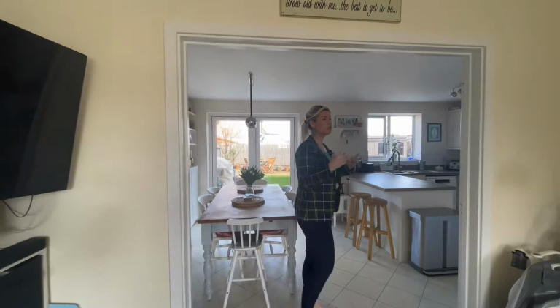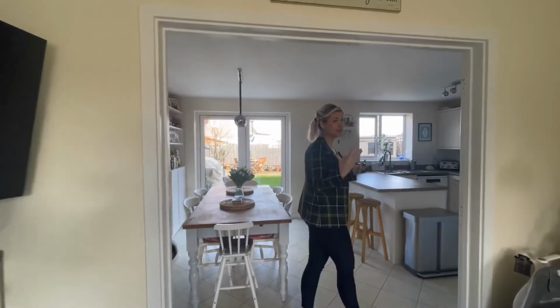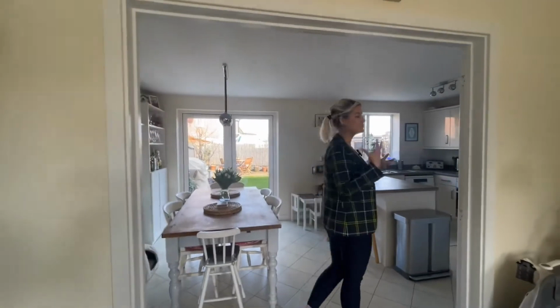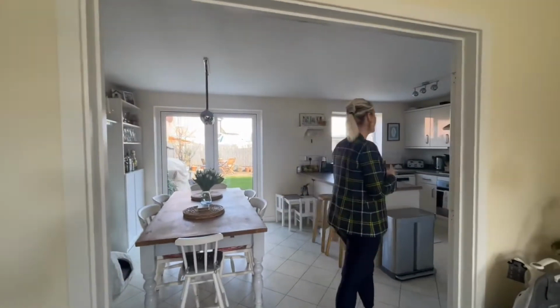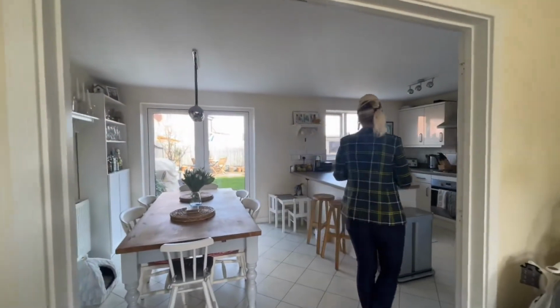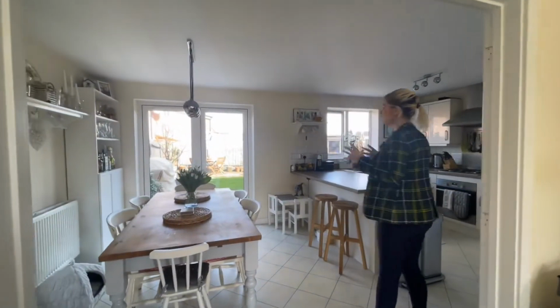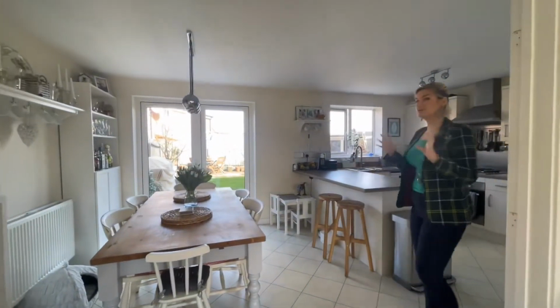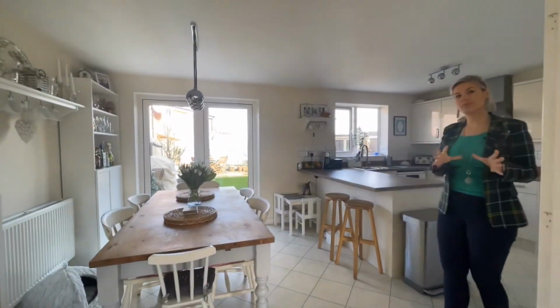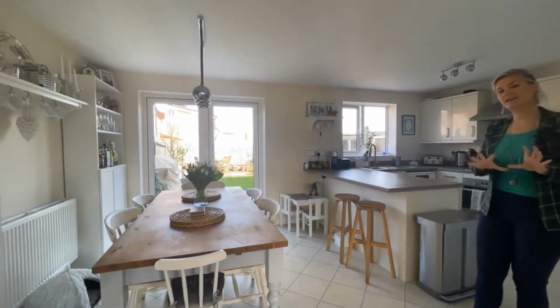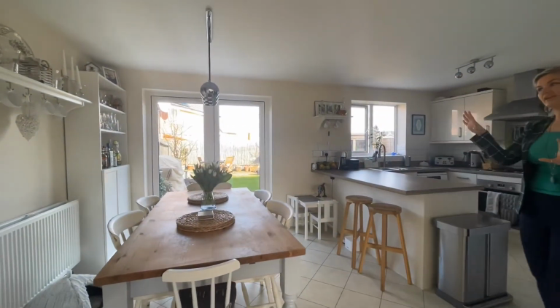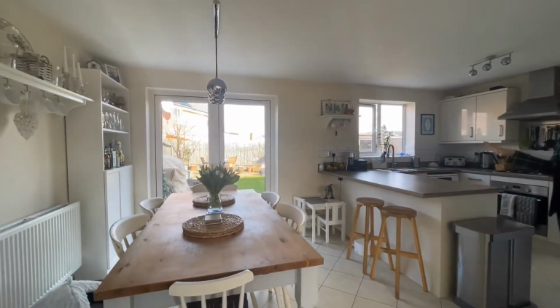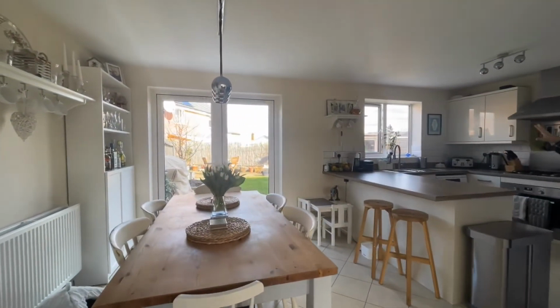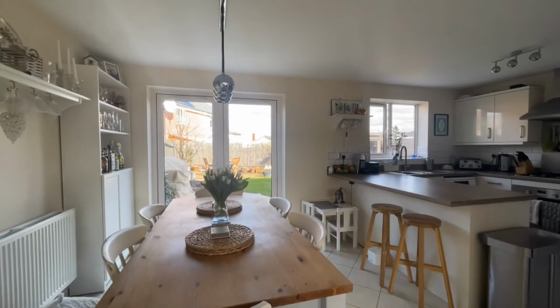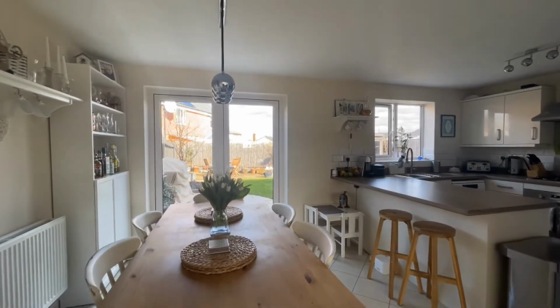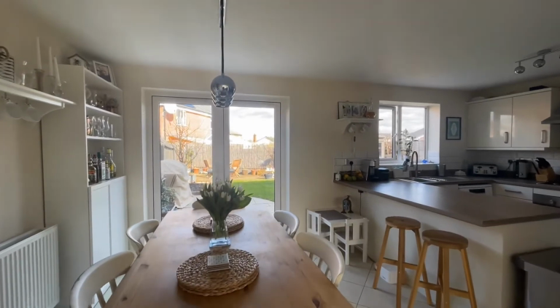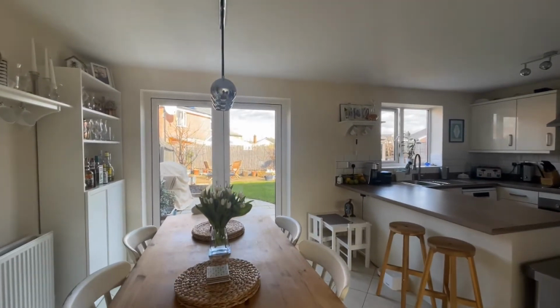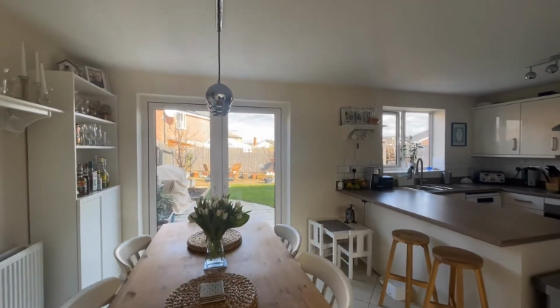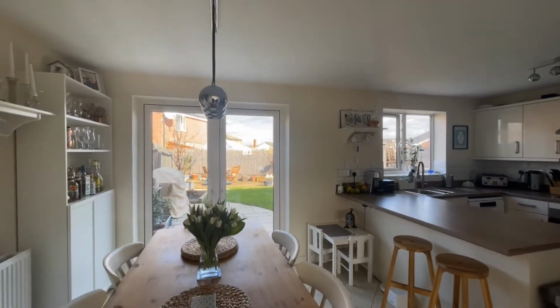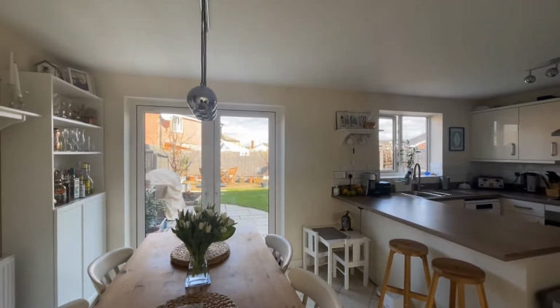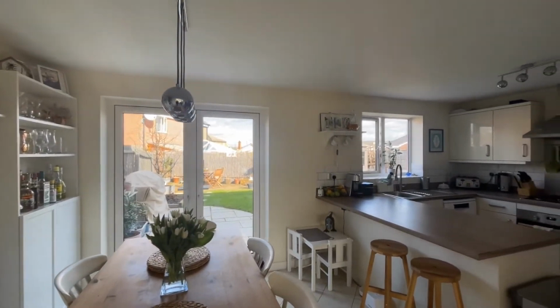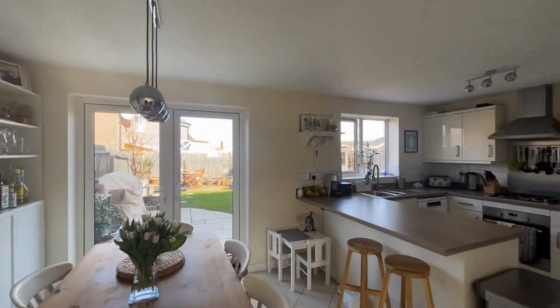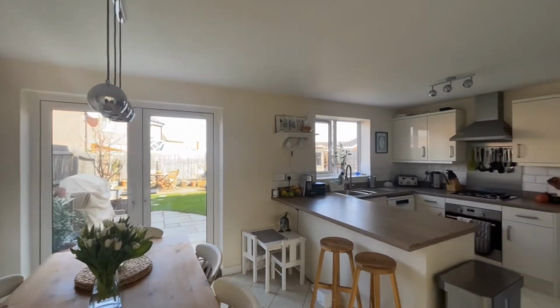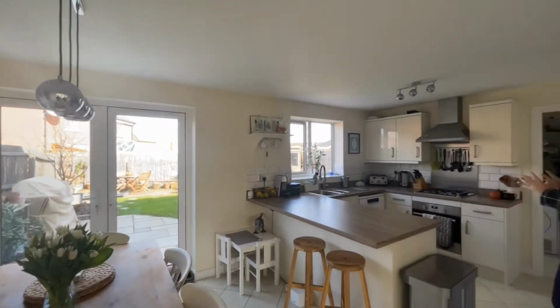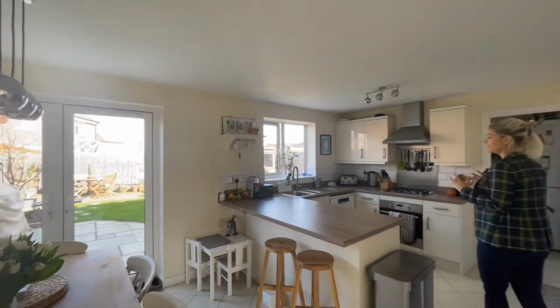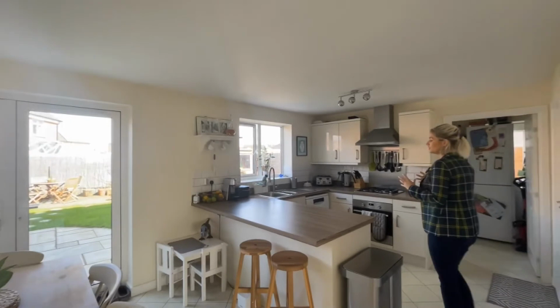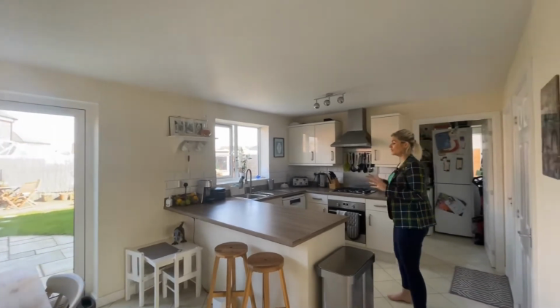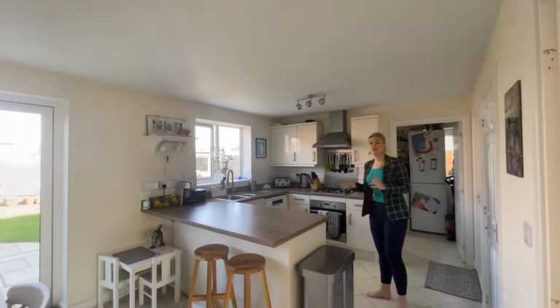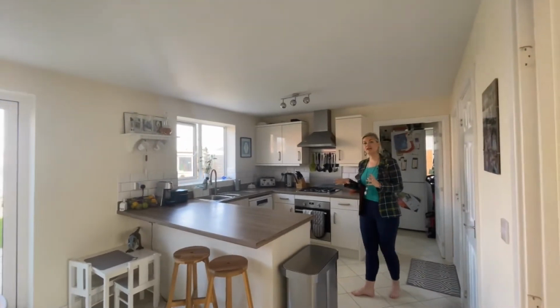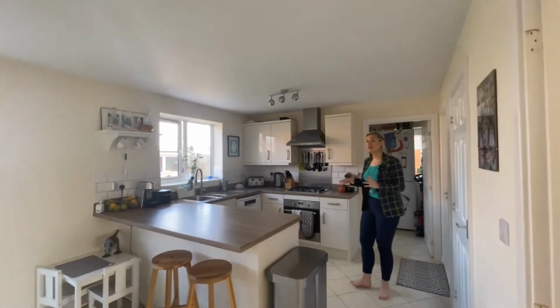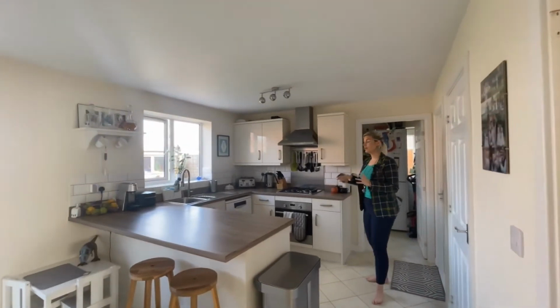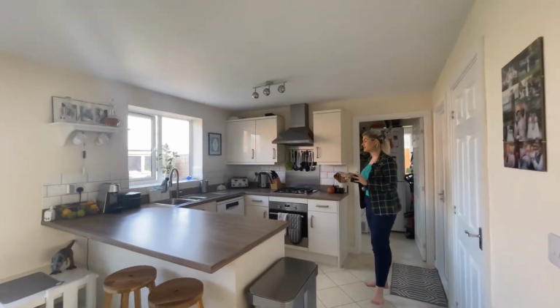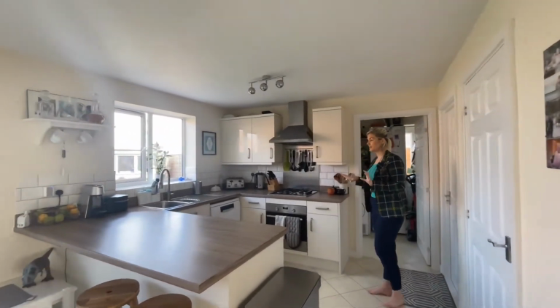Or you can leave it open plan and have a really nice open plan living and dining flowing through to the kitchen area. The kitchen has got a range of appliances in it as well.